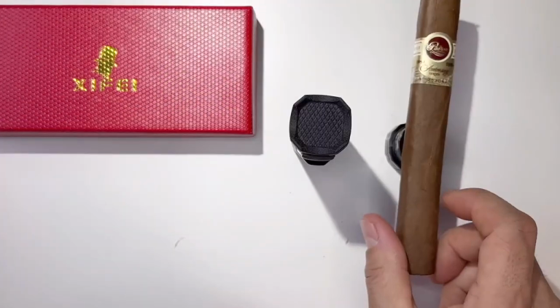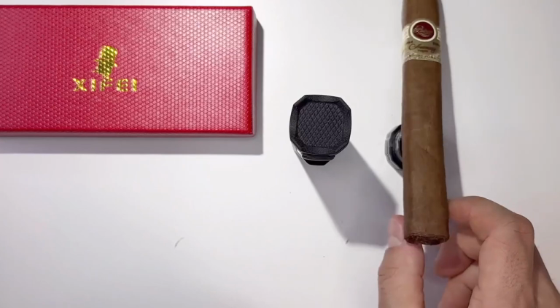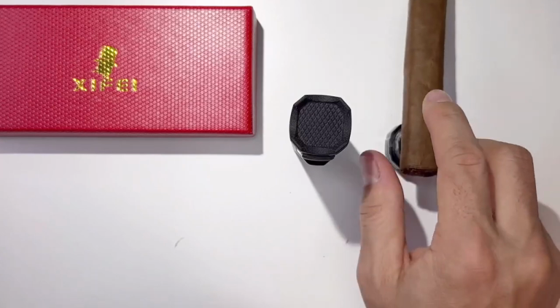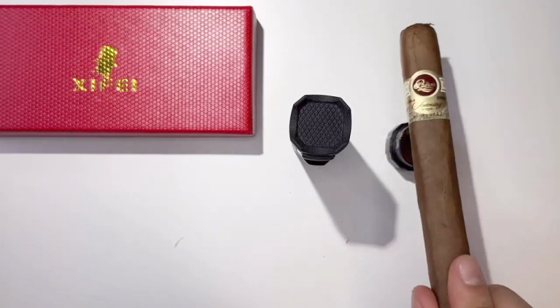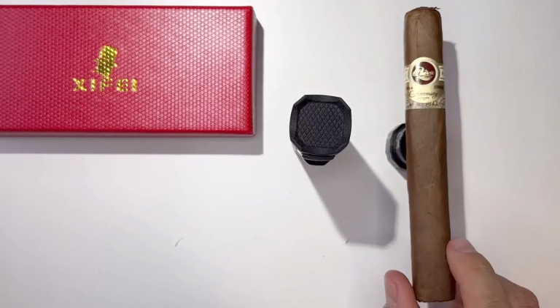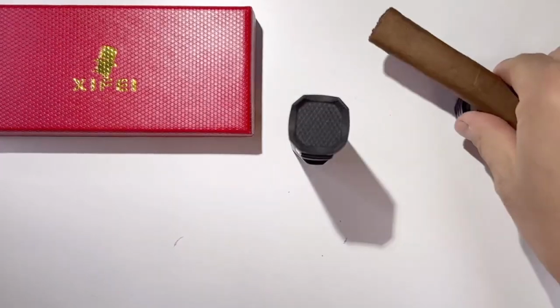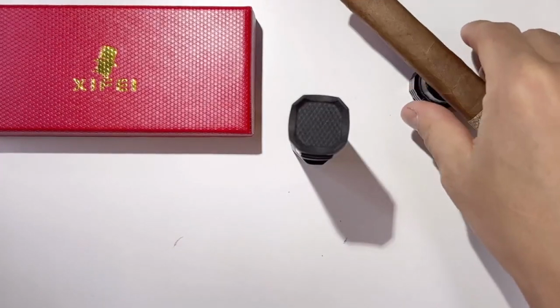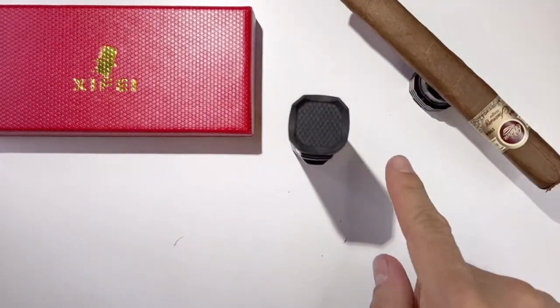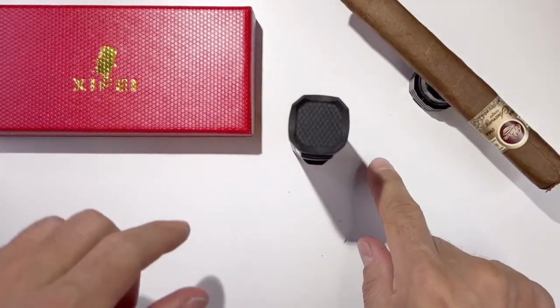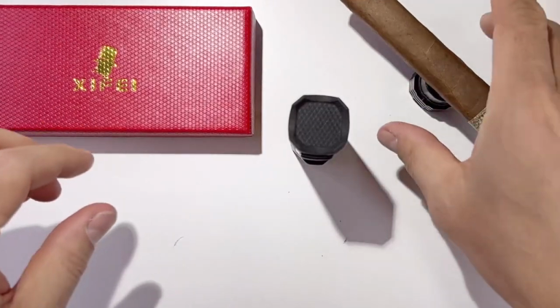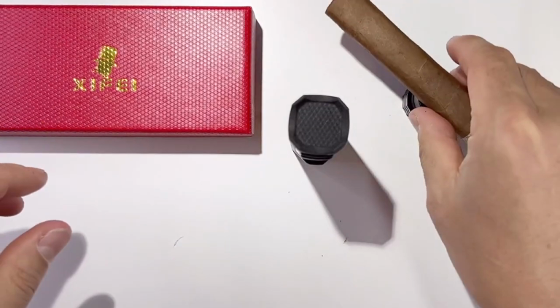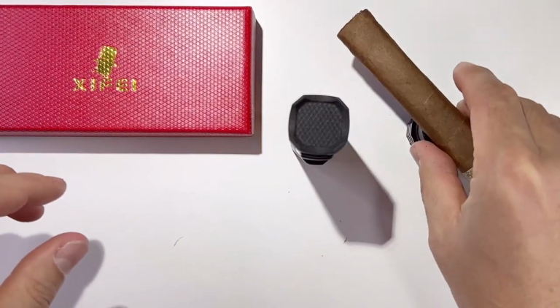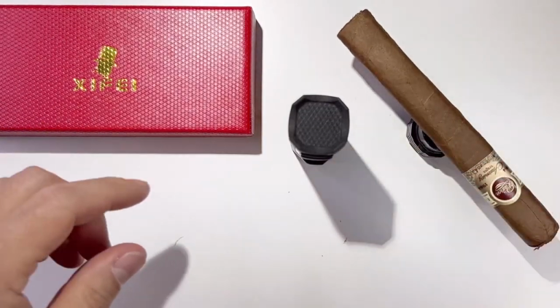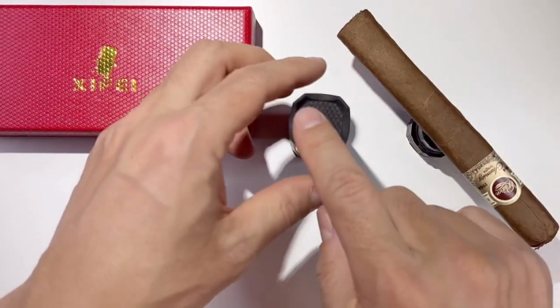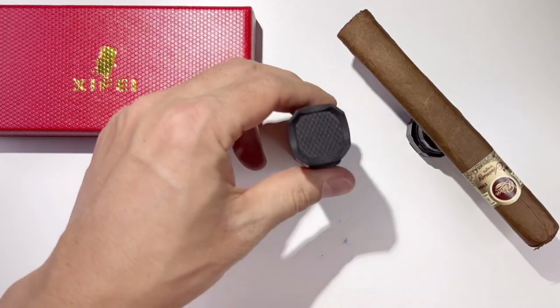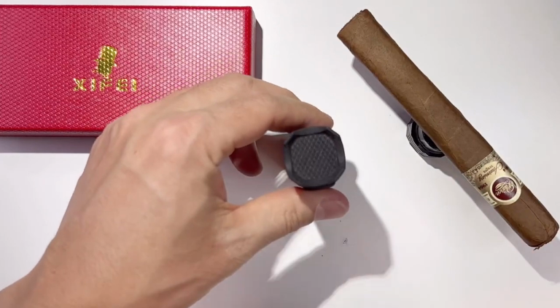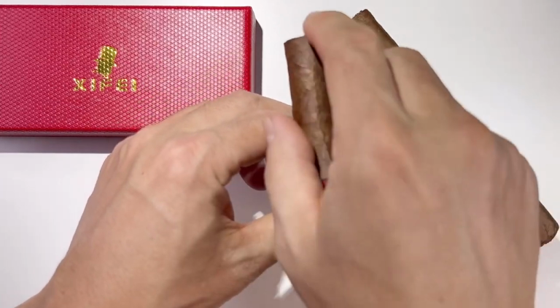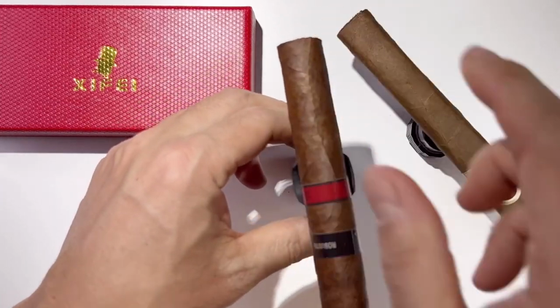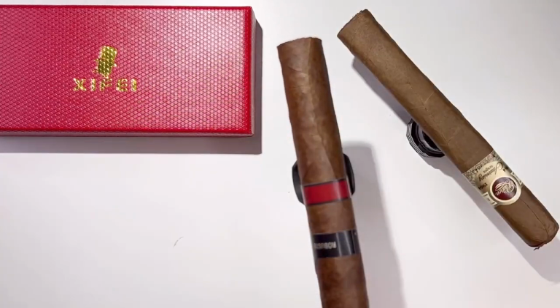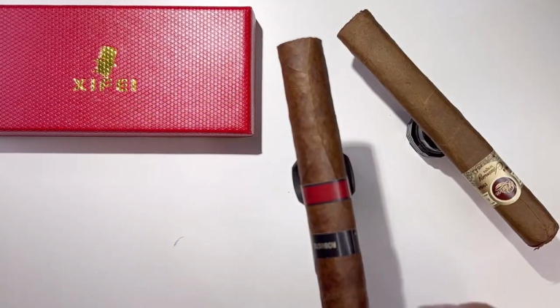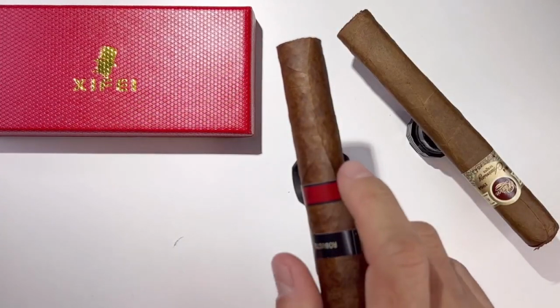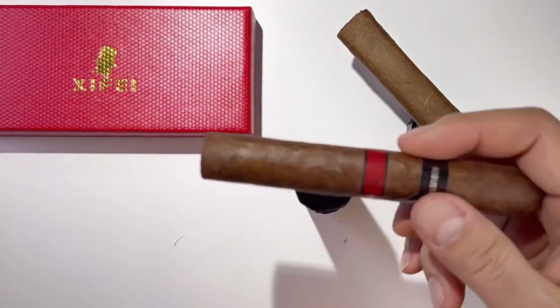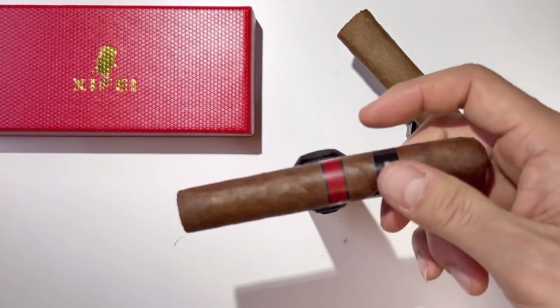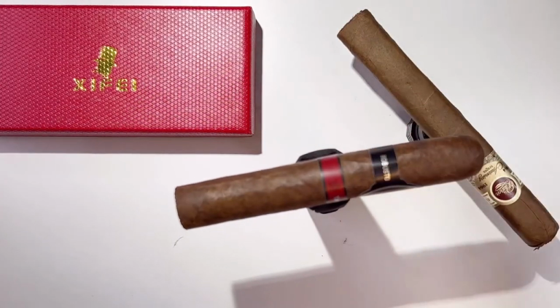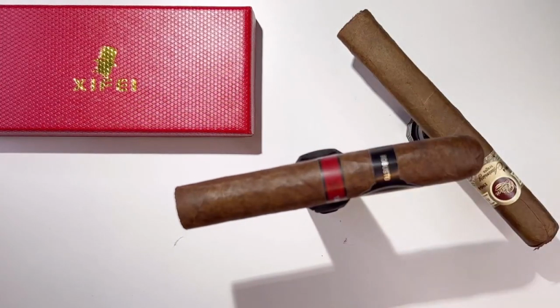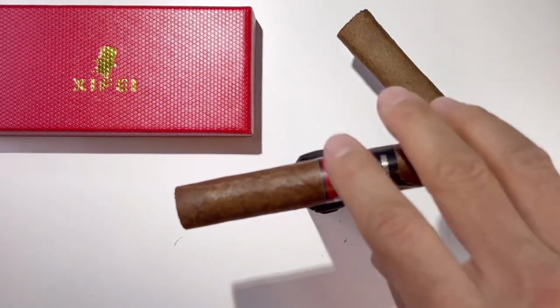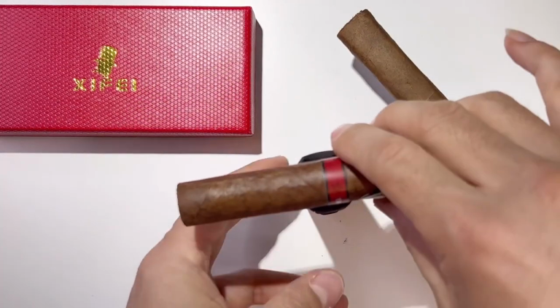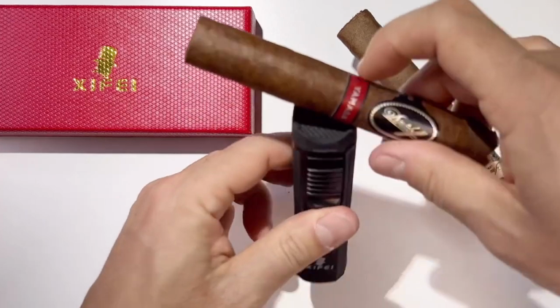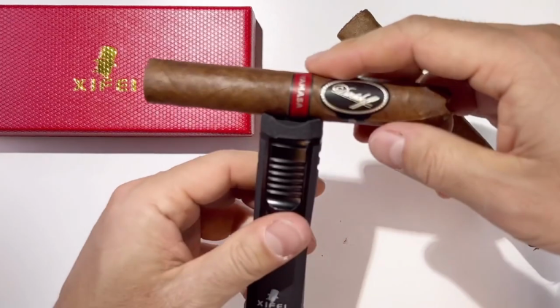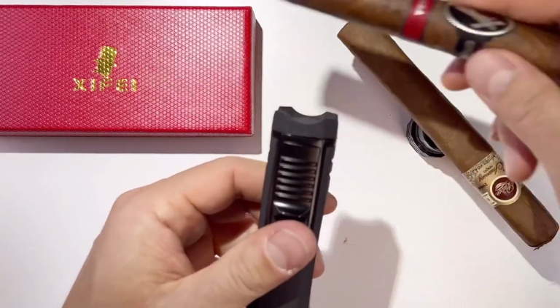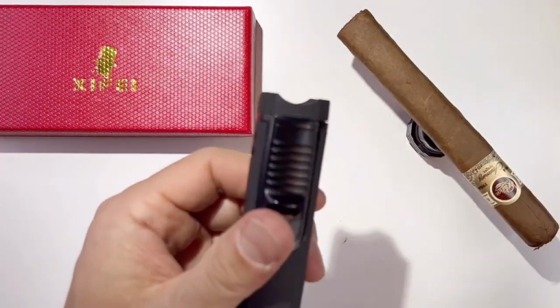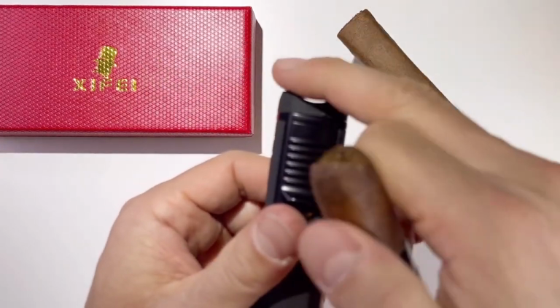There's a cigar stand just like this — so you don't have to put it on the ground. There's another one so you can put it on top here as well. Different ways to use it. There are grooves for placement.